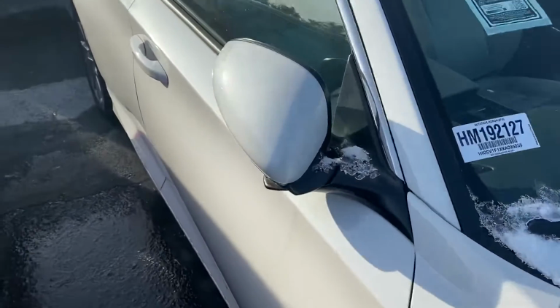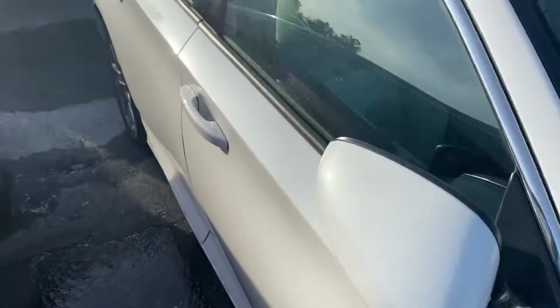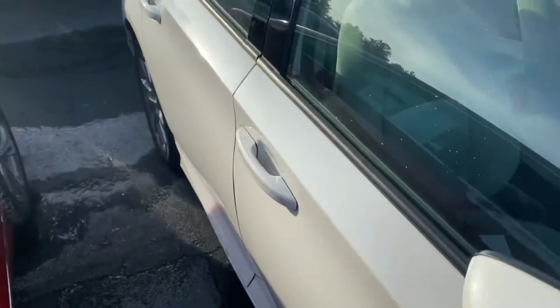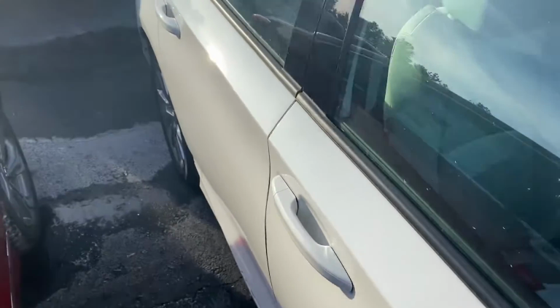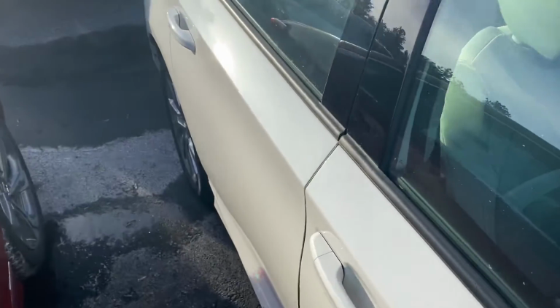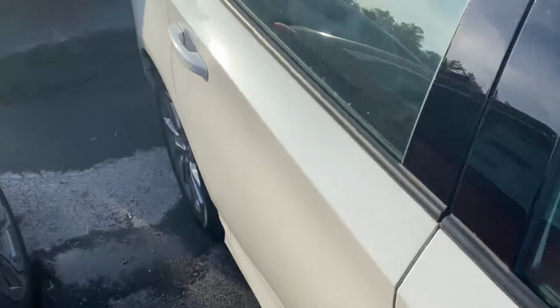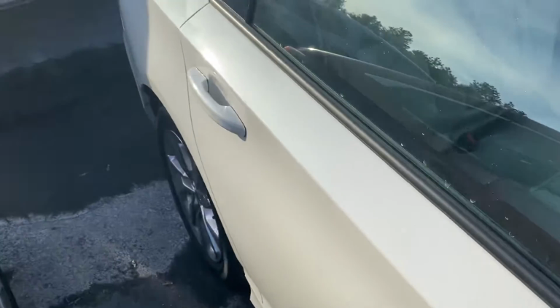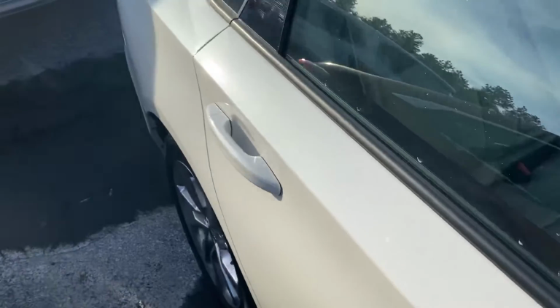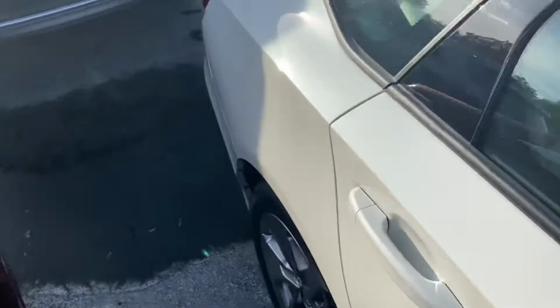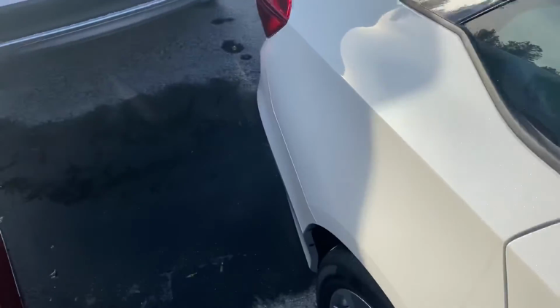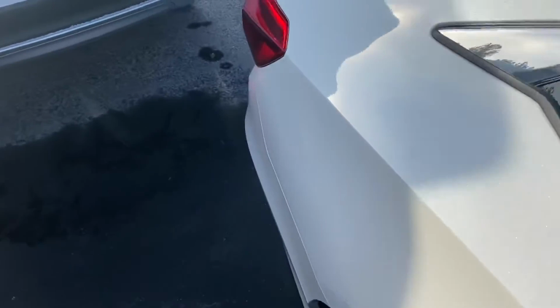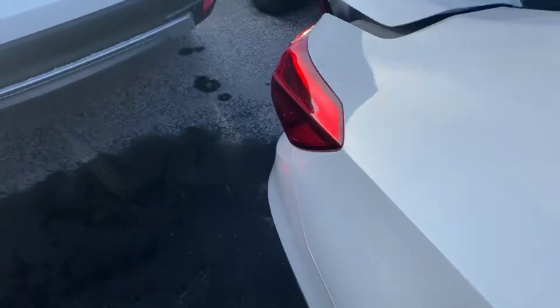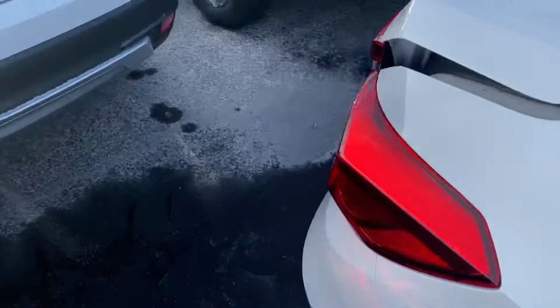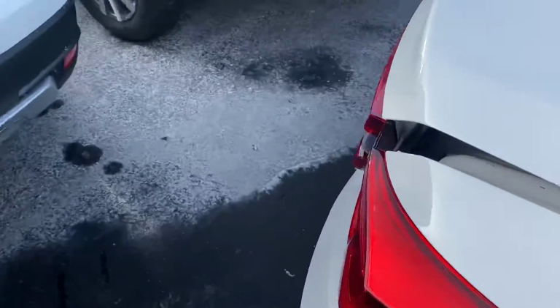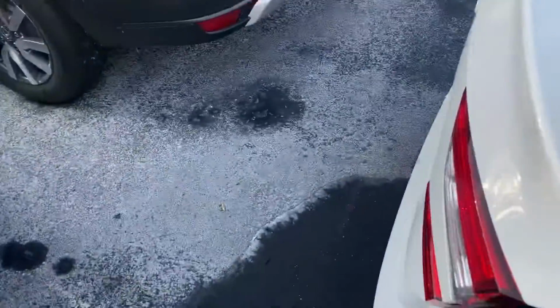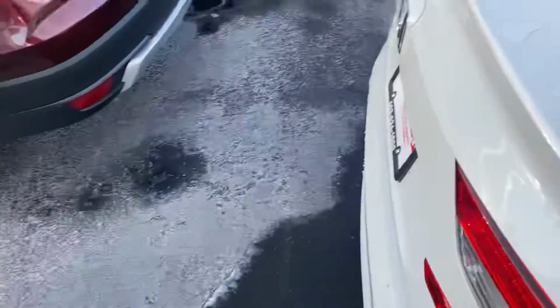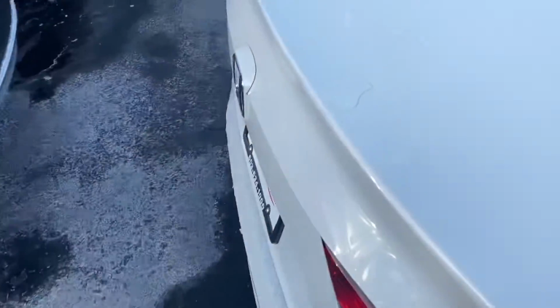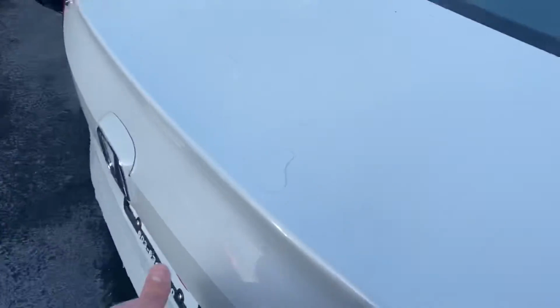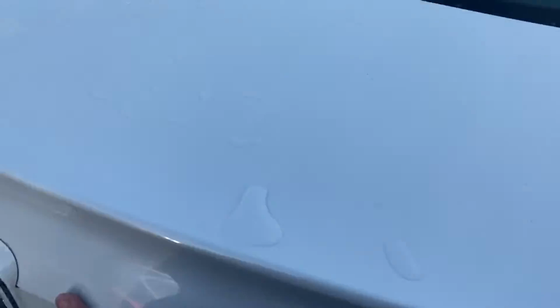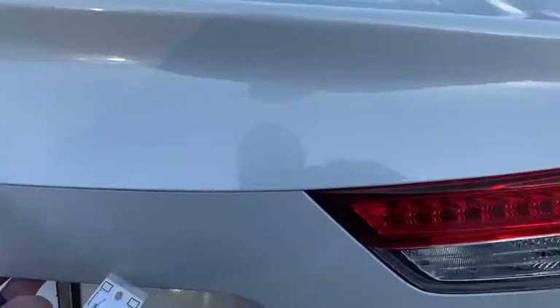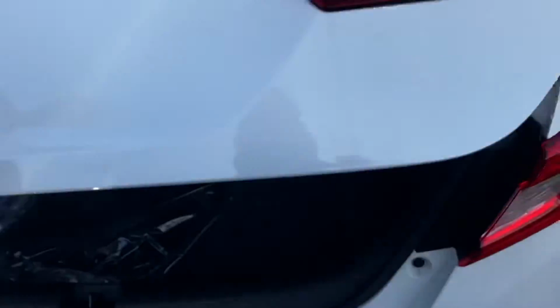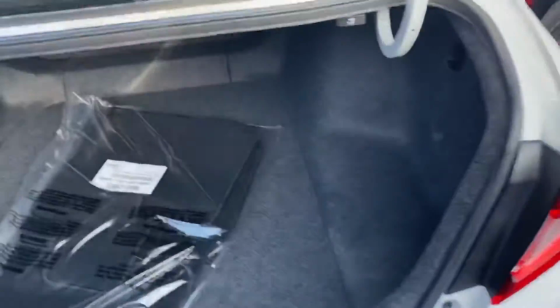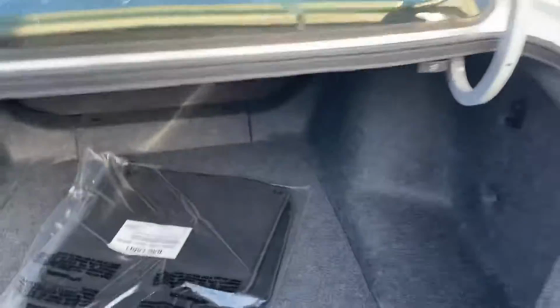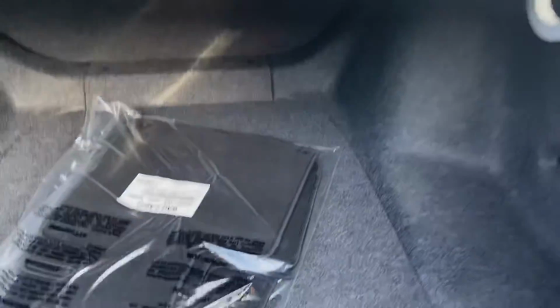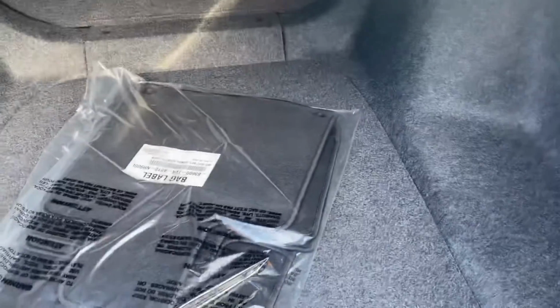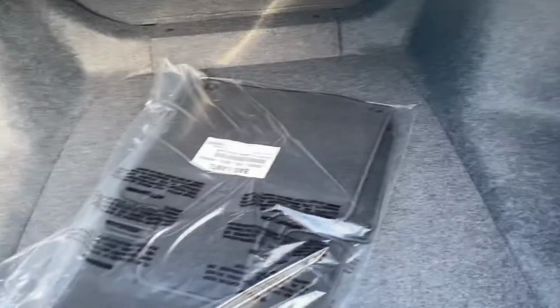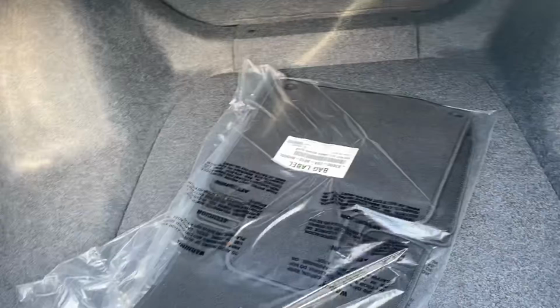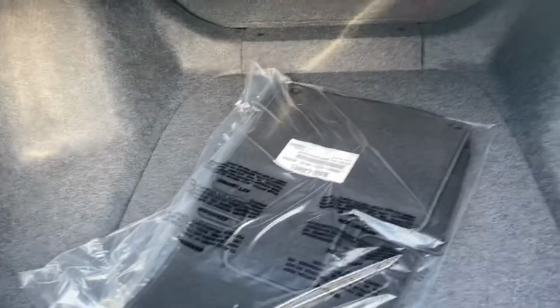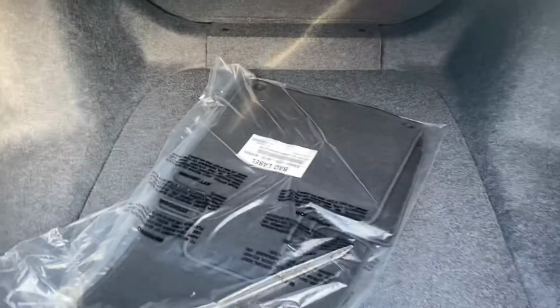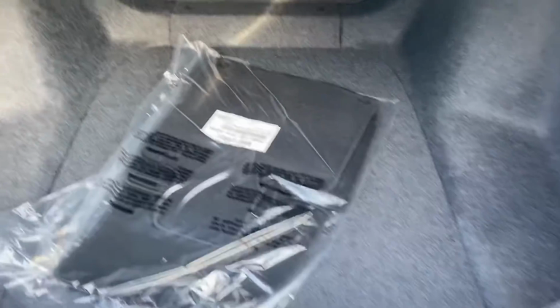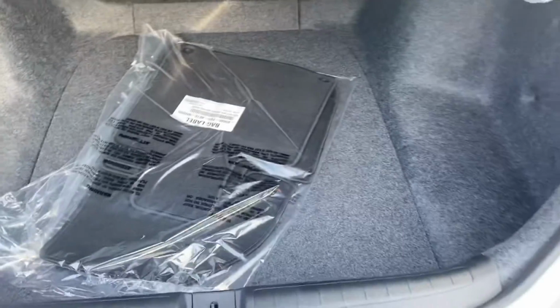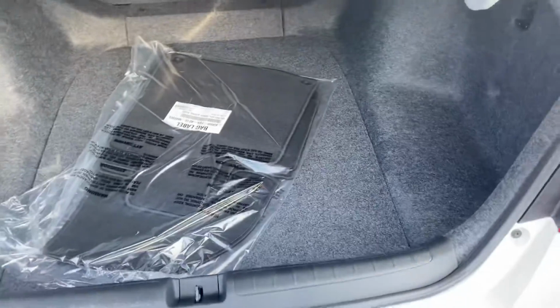I'll bring you over to the trunk space here. You have a huge trunk, and the seats do fold down so you can hold even more.